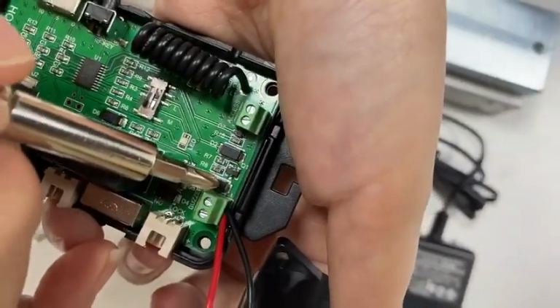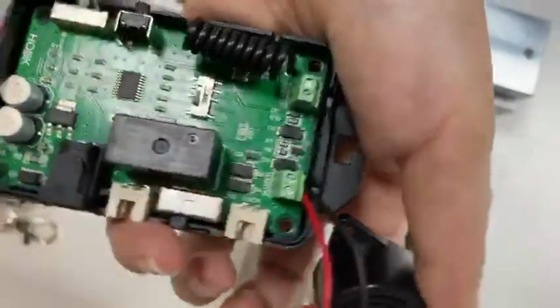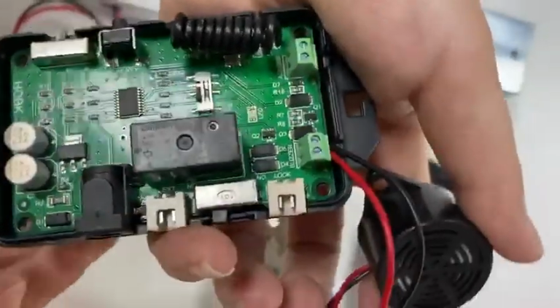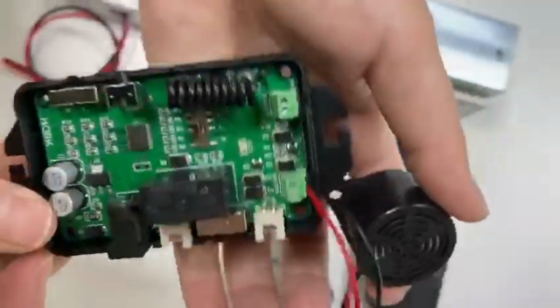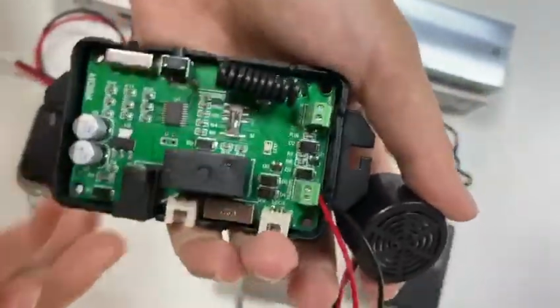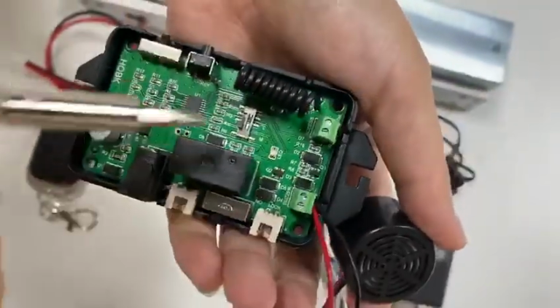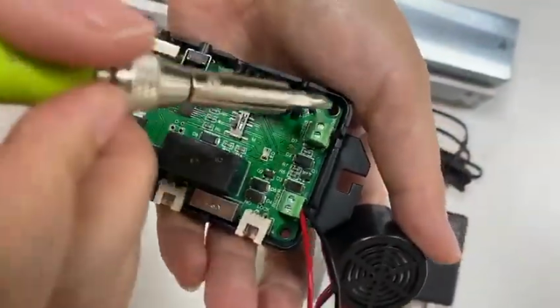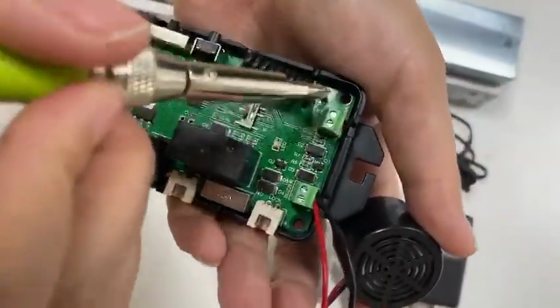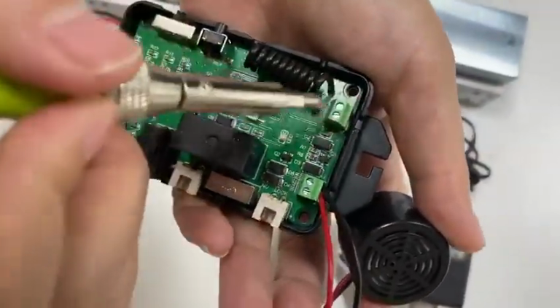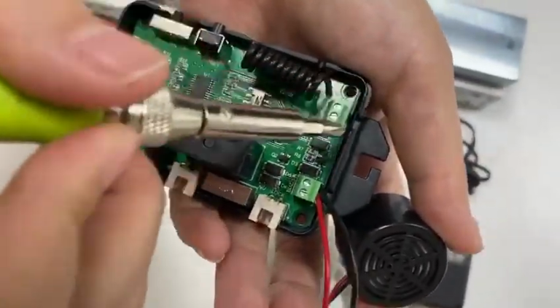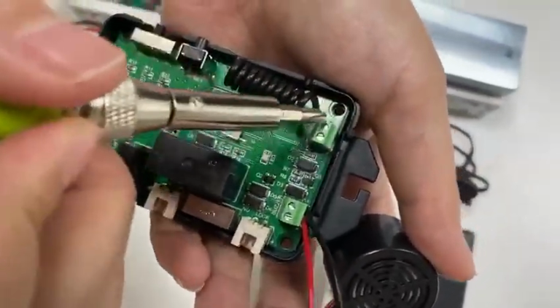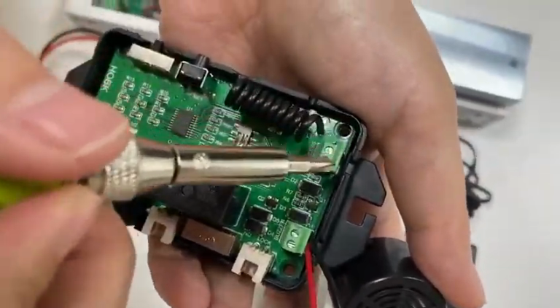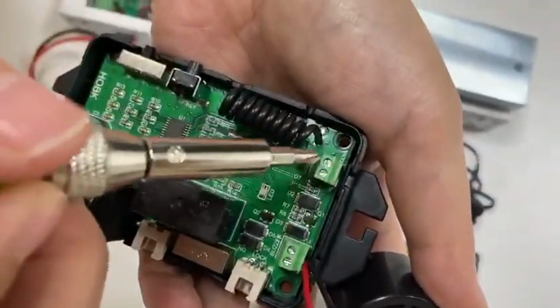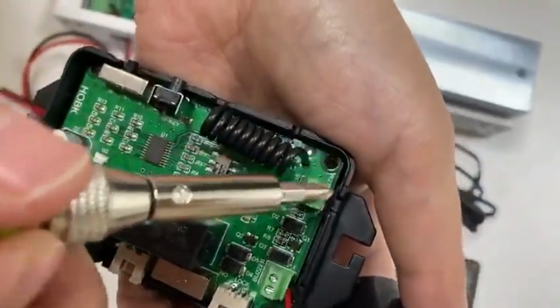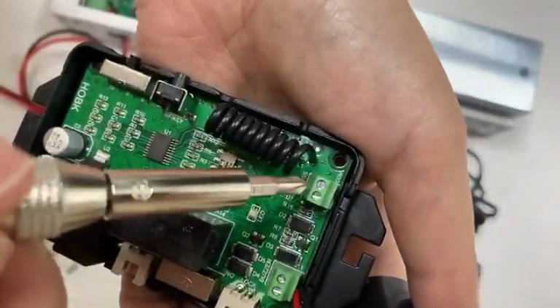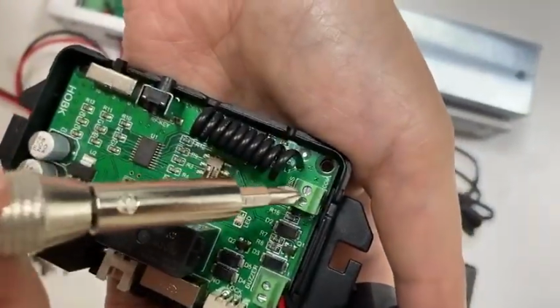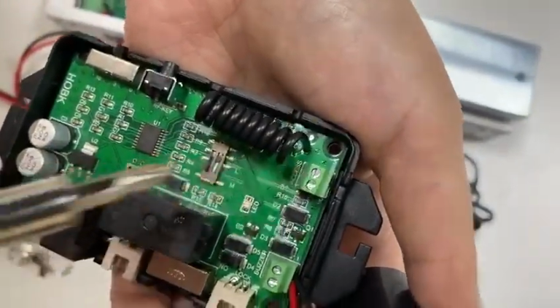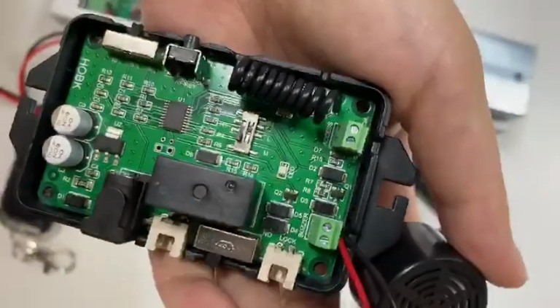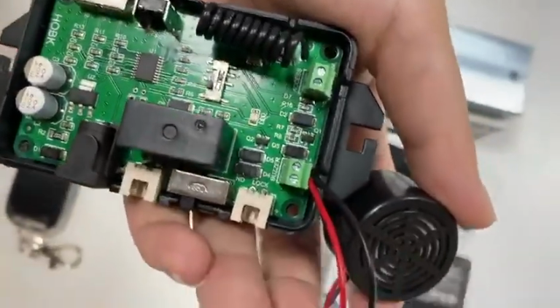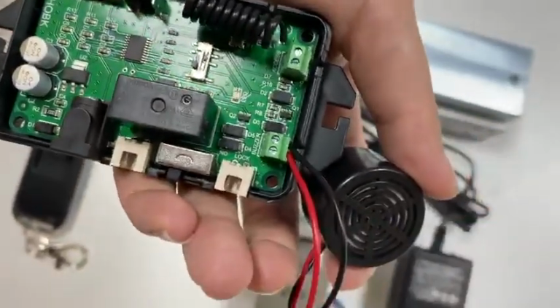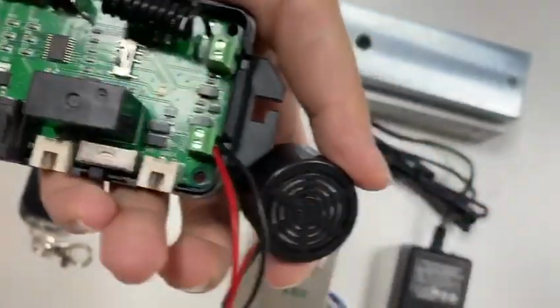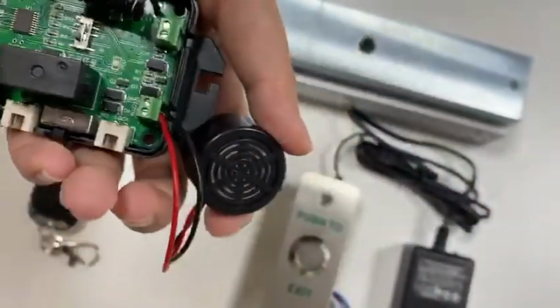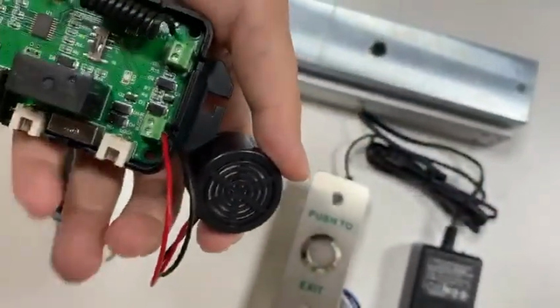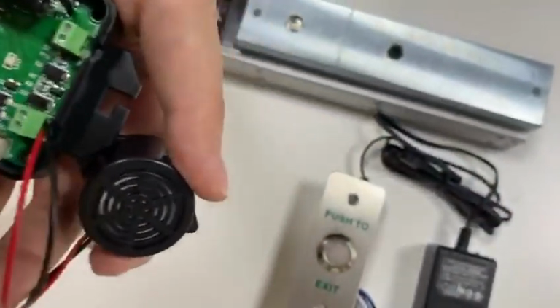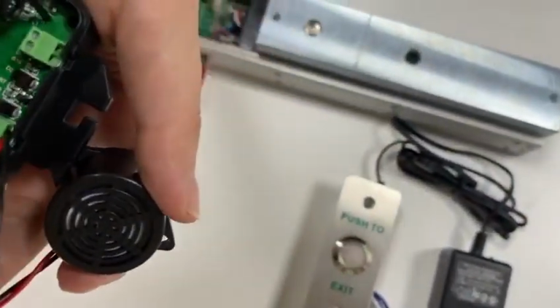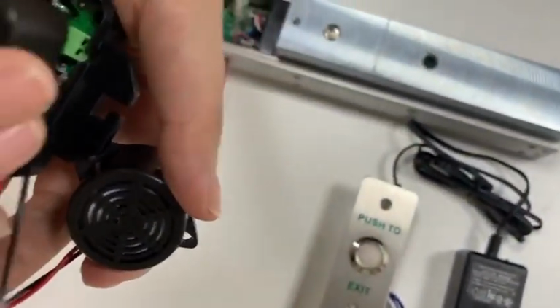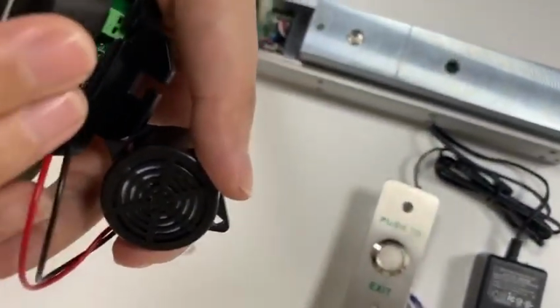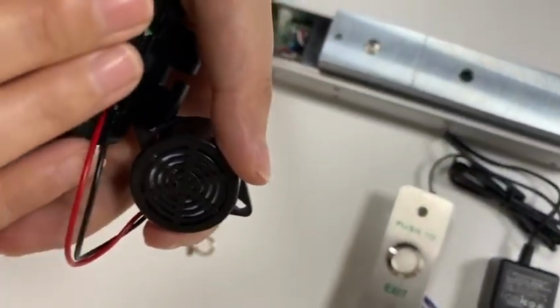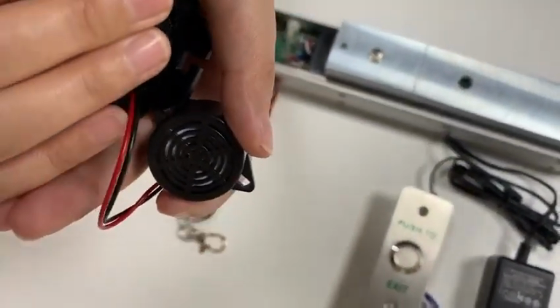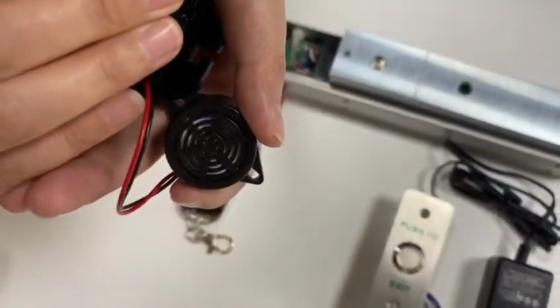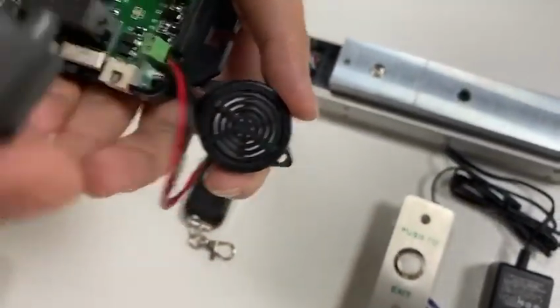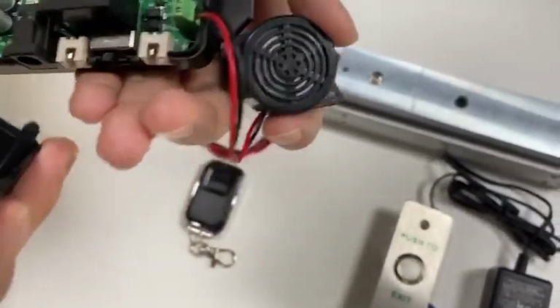This terminal is used to connect the access keypad. Next, we will show you how to wire each component.